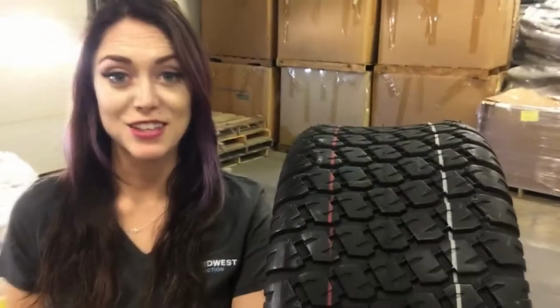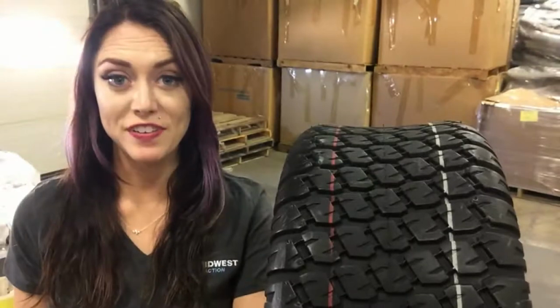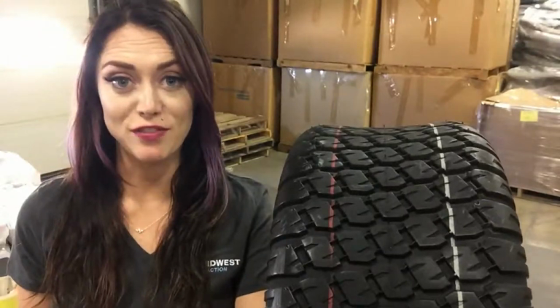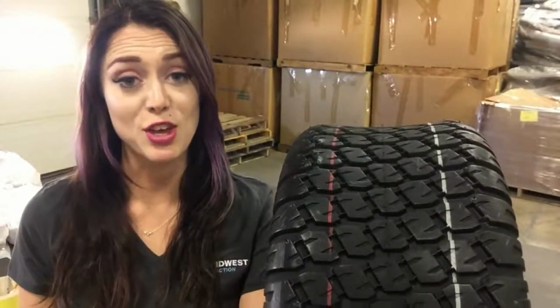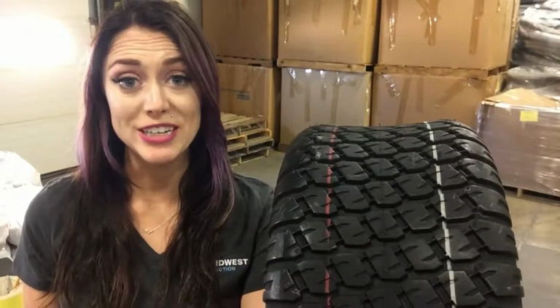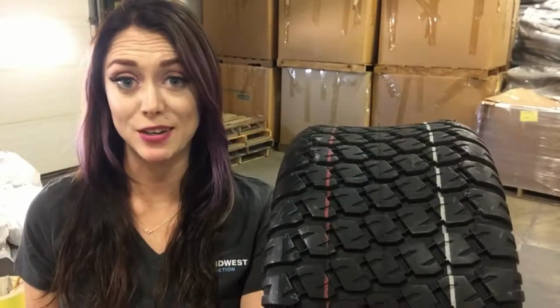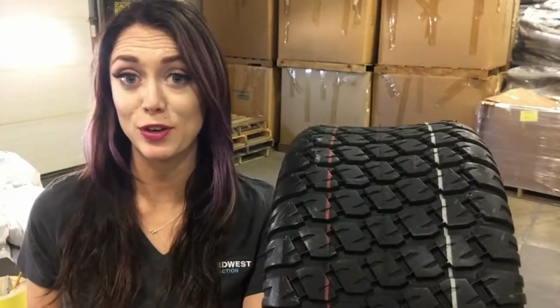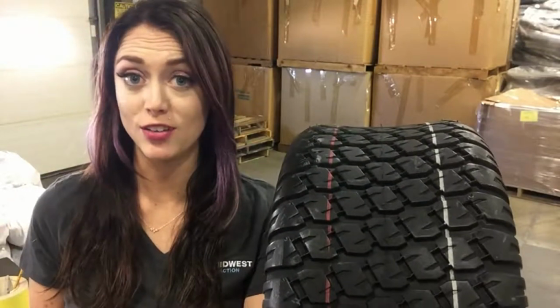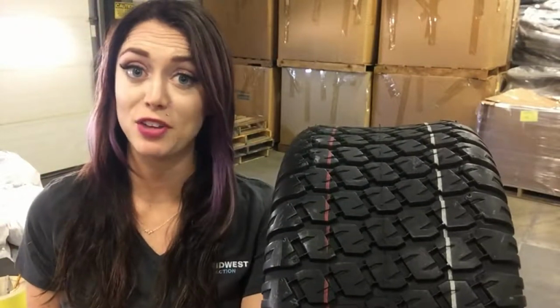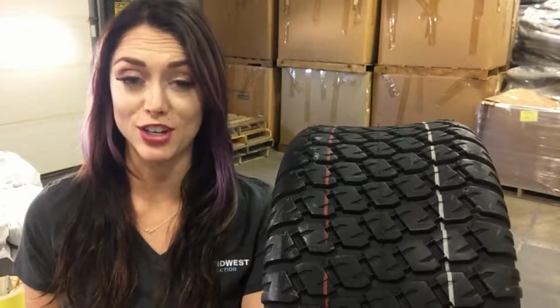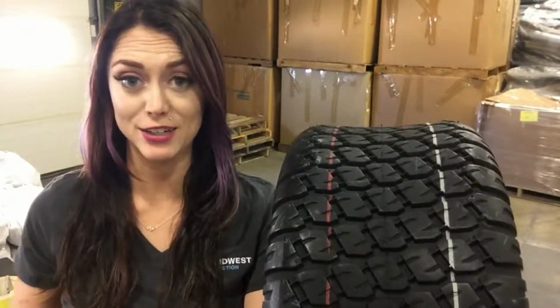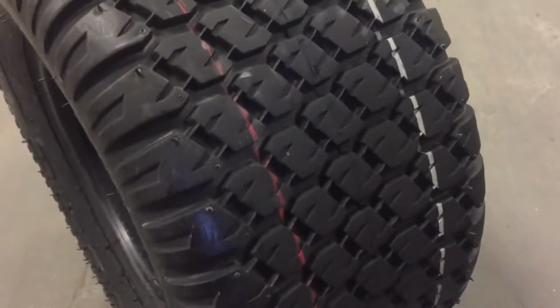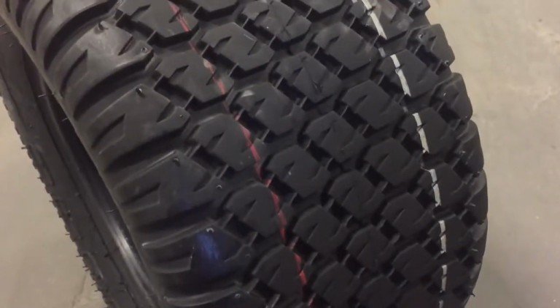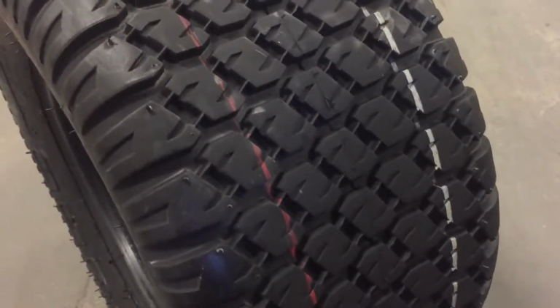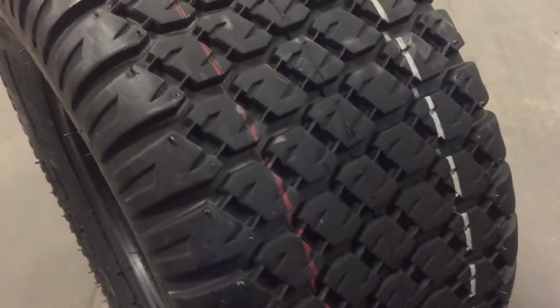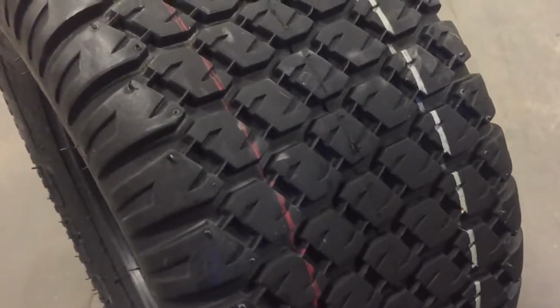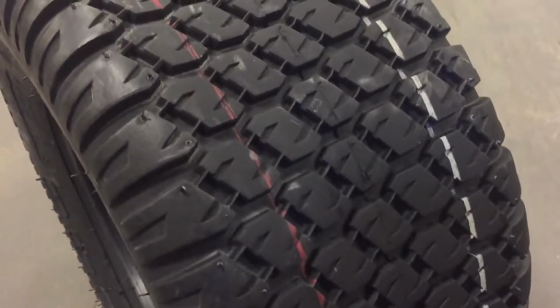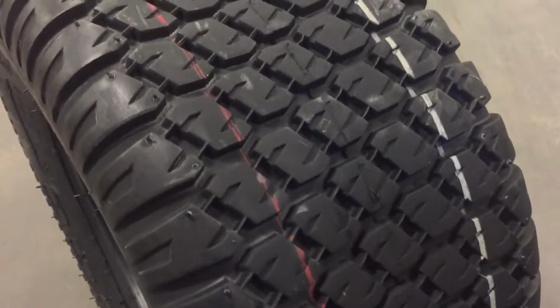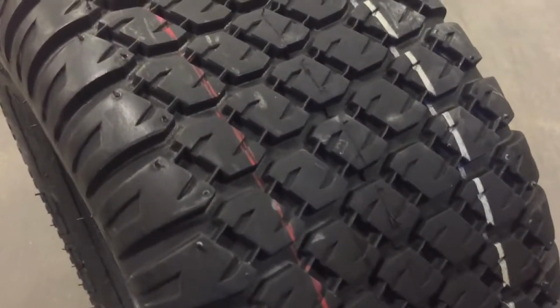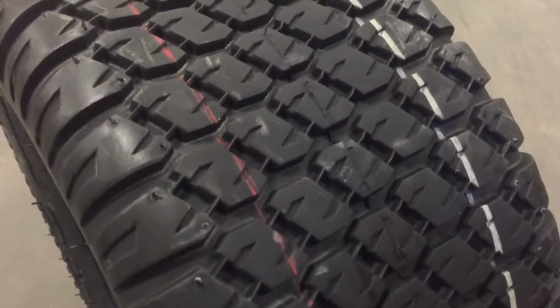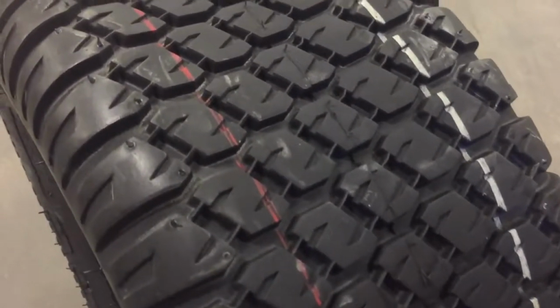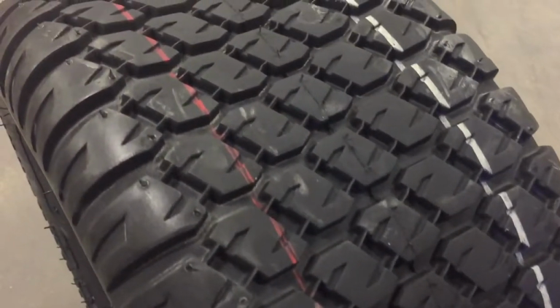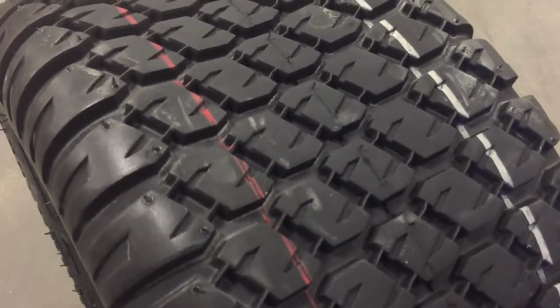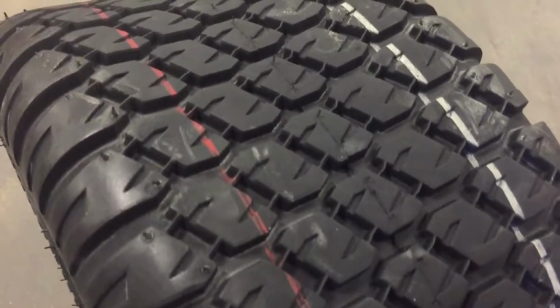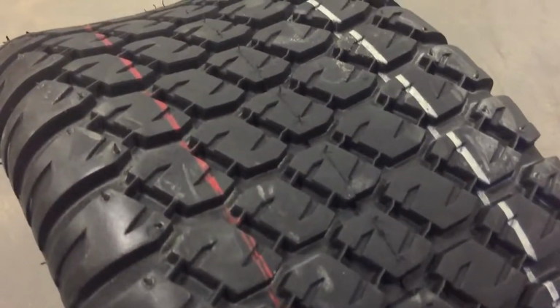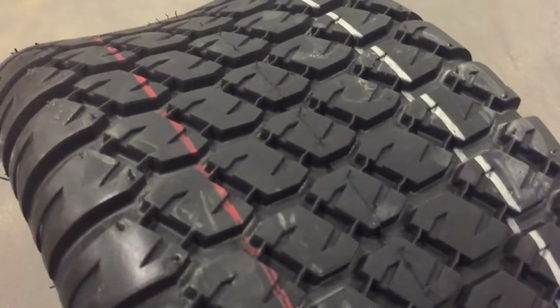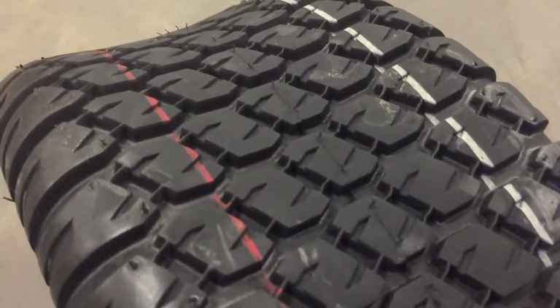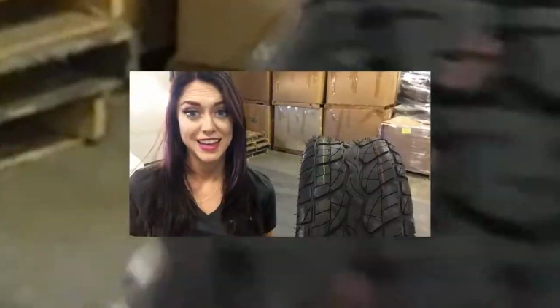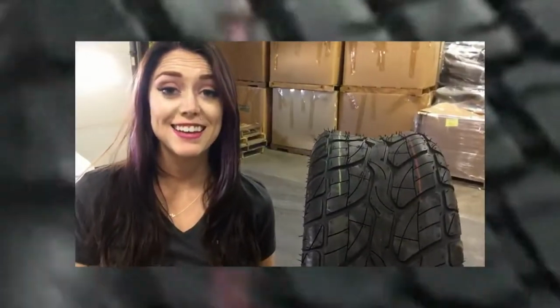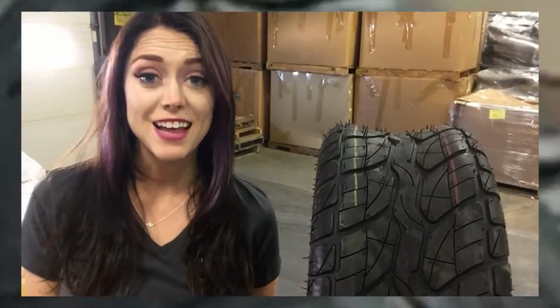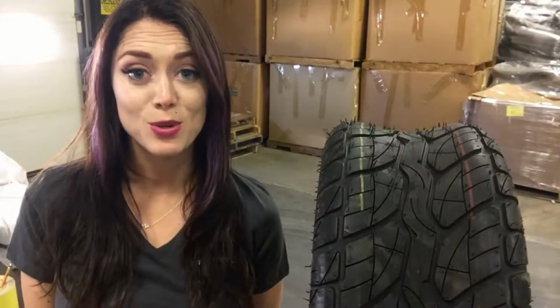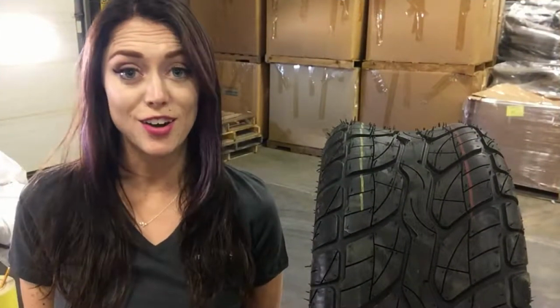The Turf & Golf are the OE standard for long life golf cart tires. They feature closely spaced treads in an S pattern for gentle grip on golf course turf.